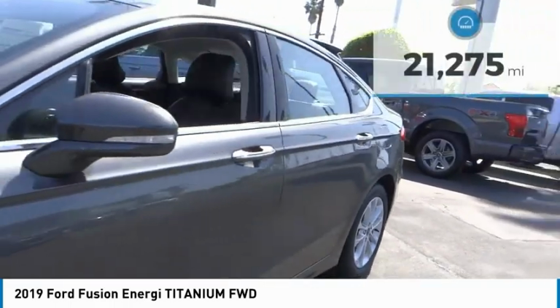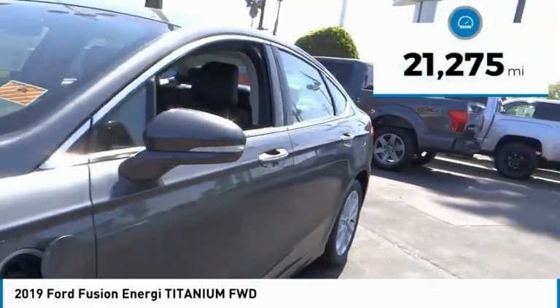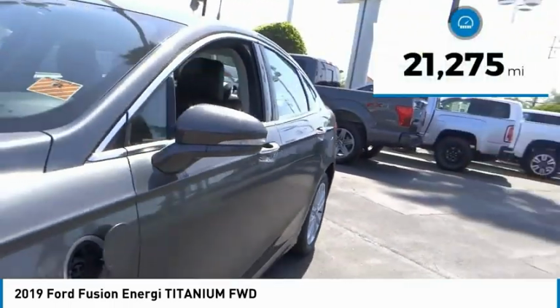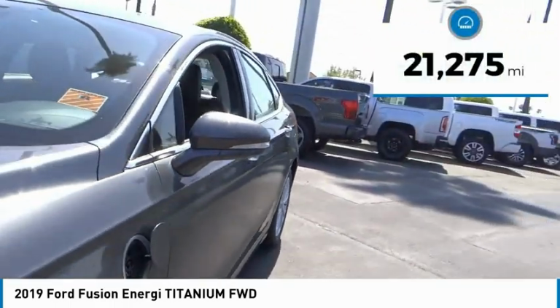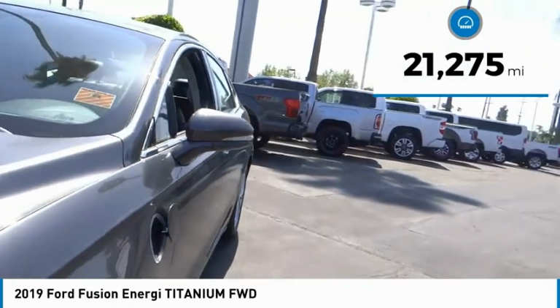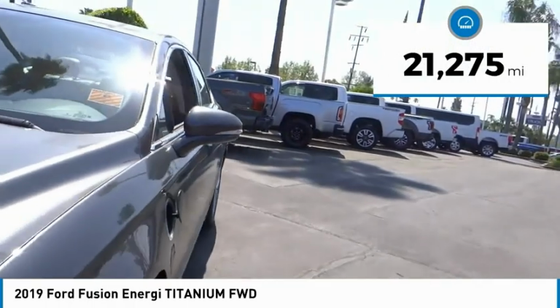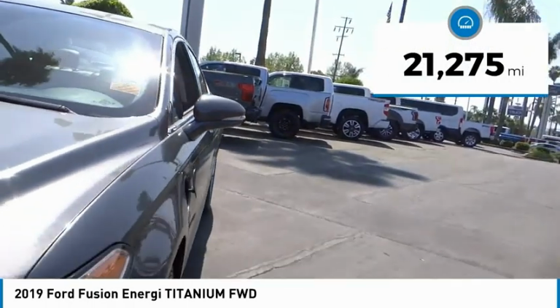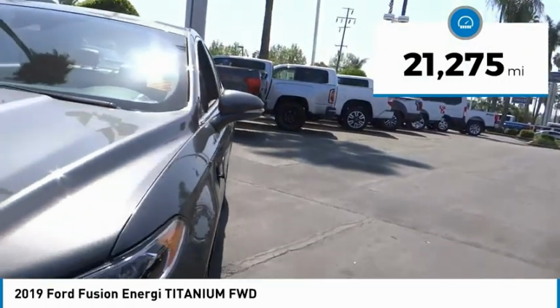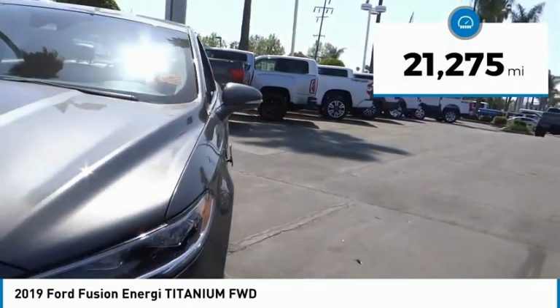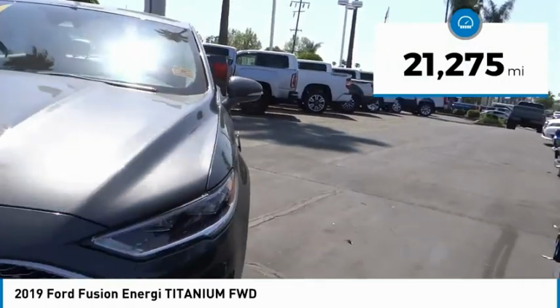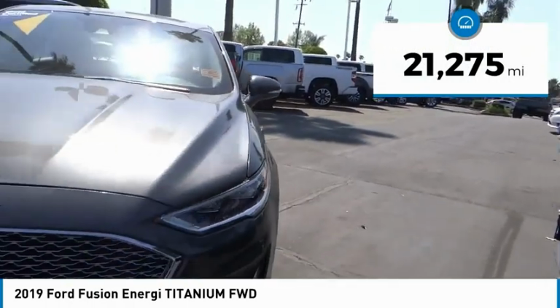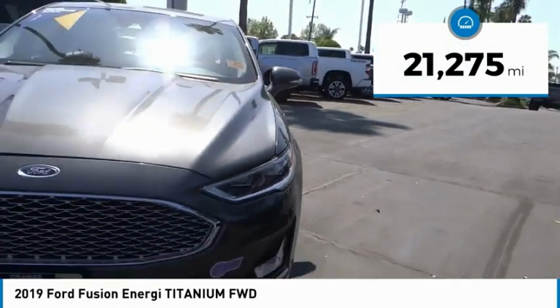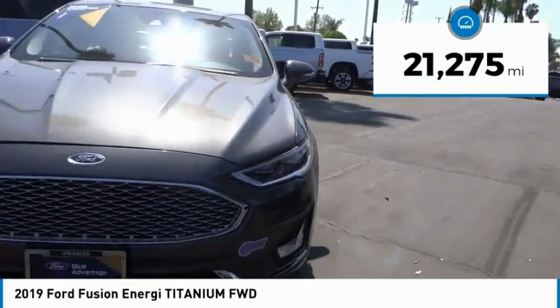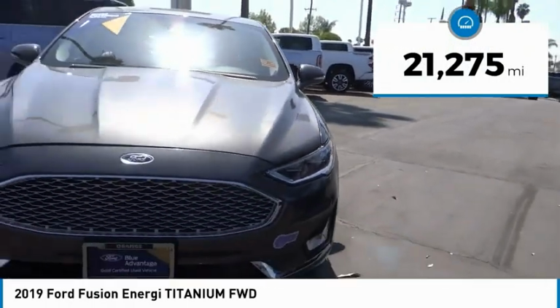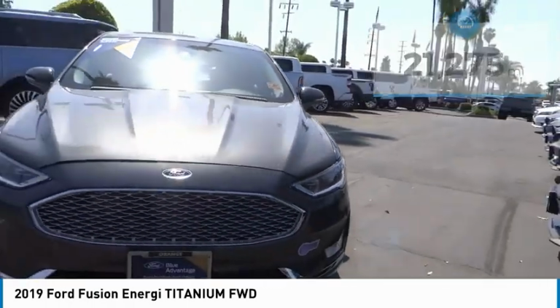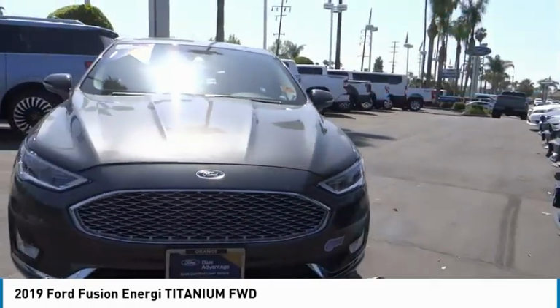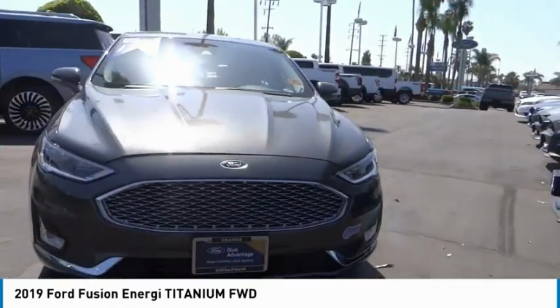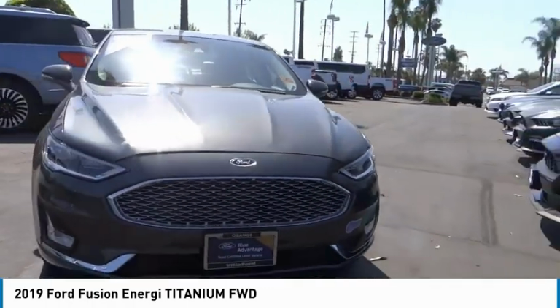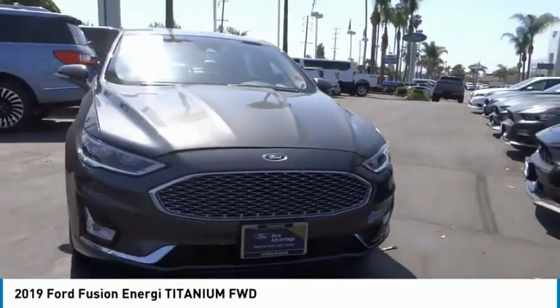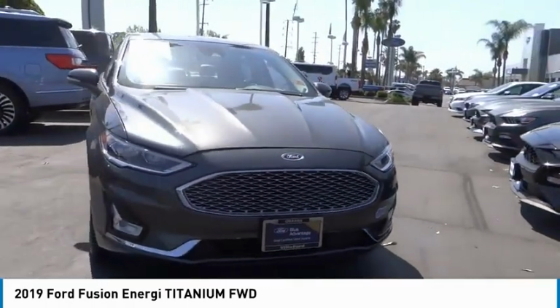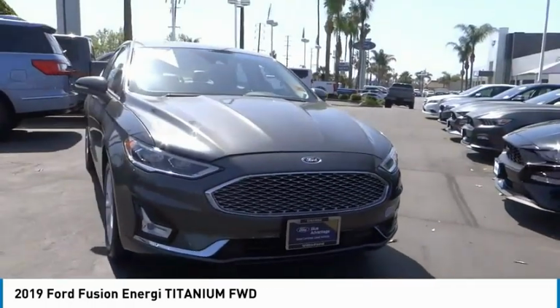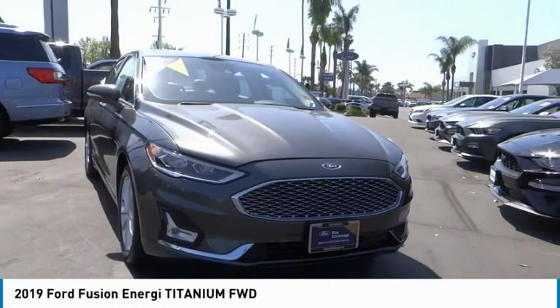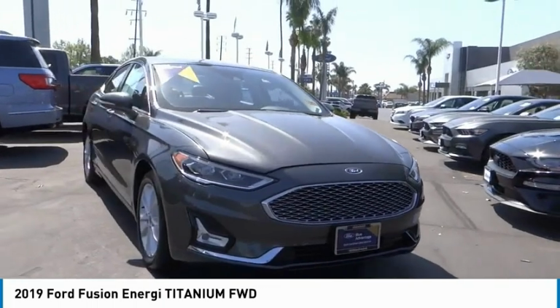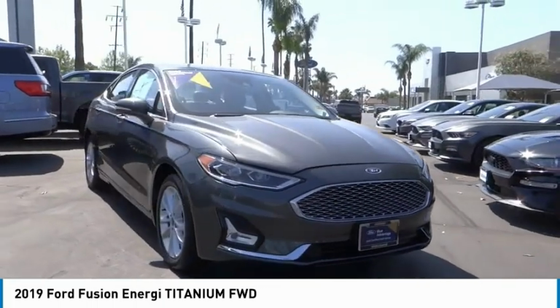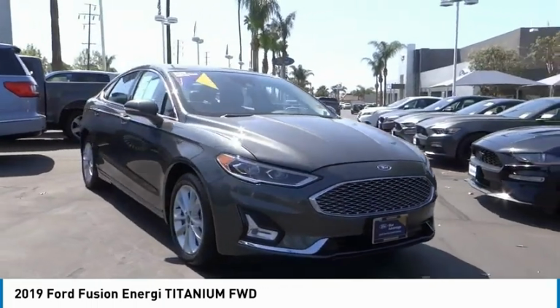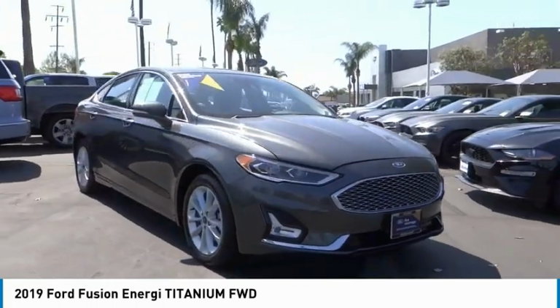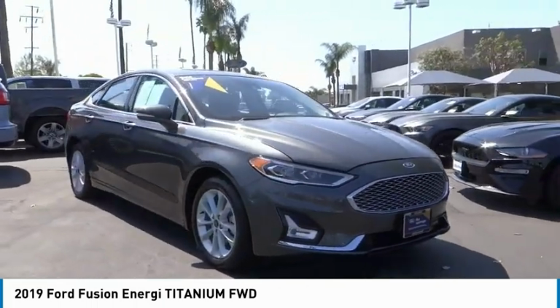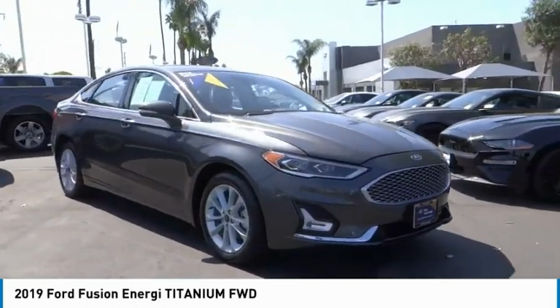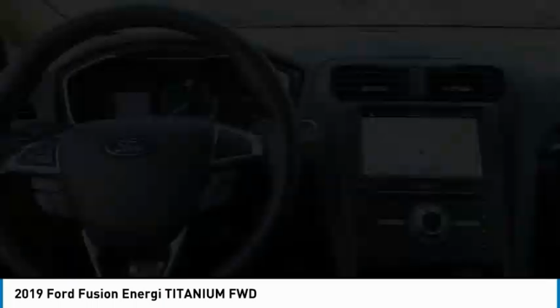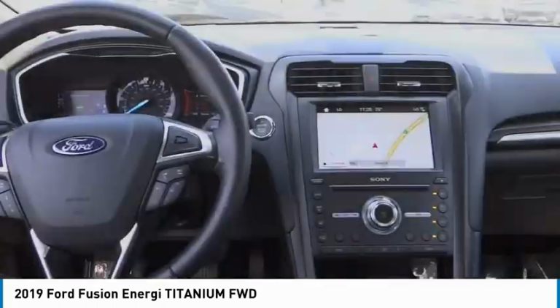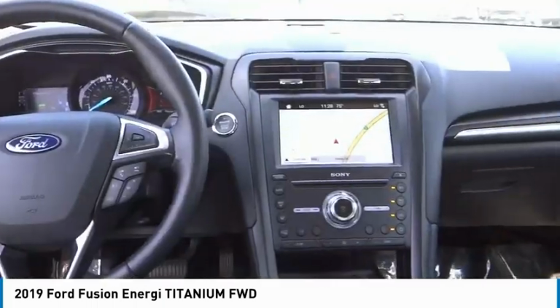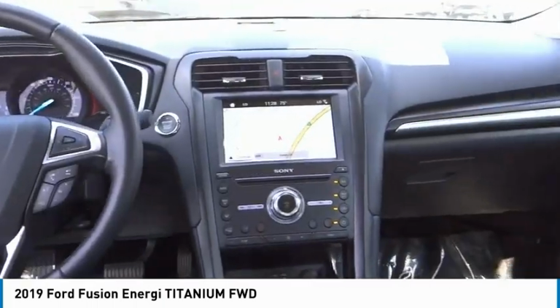This vehicle has less than 25,000 miles. This vehicle offers reliability and good looks at a great price. So come in and take a test drive today.